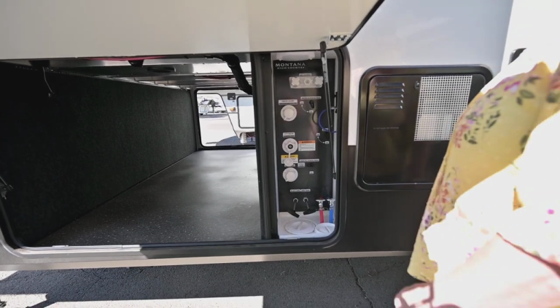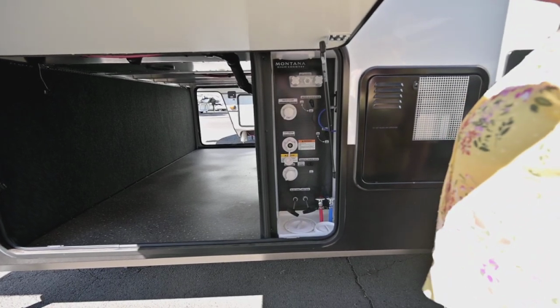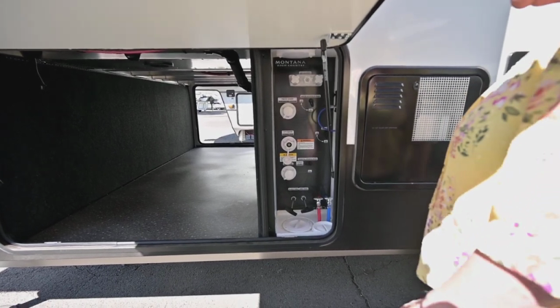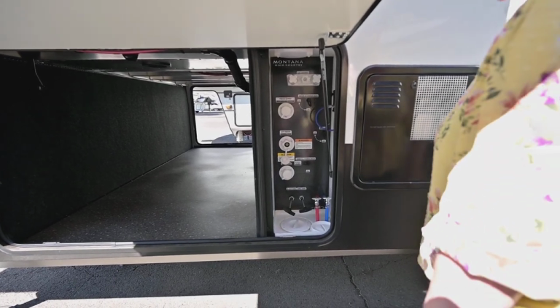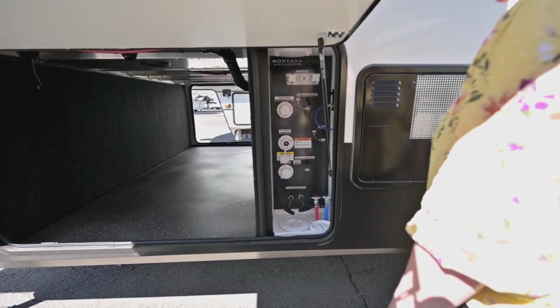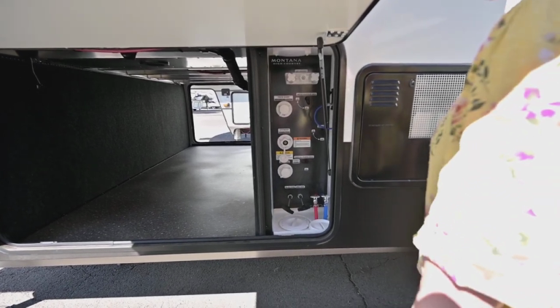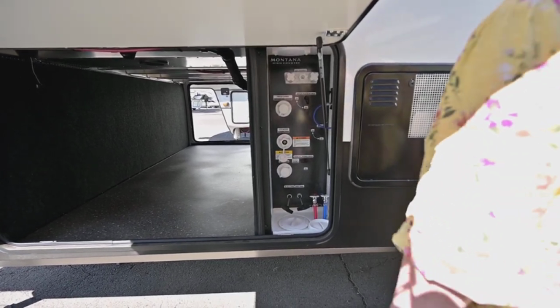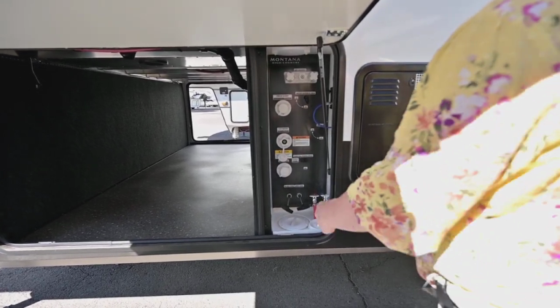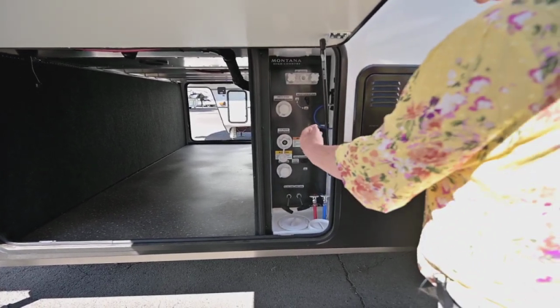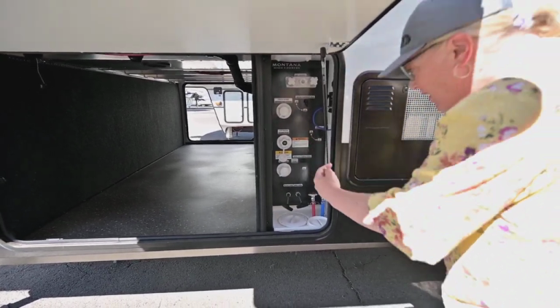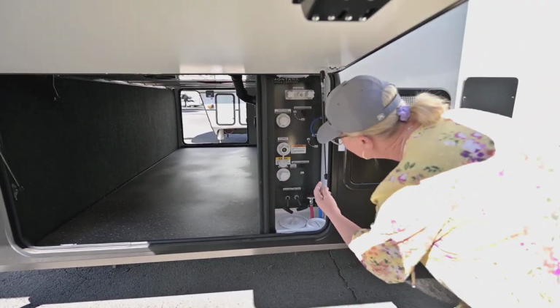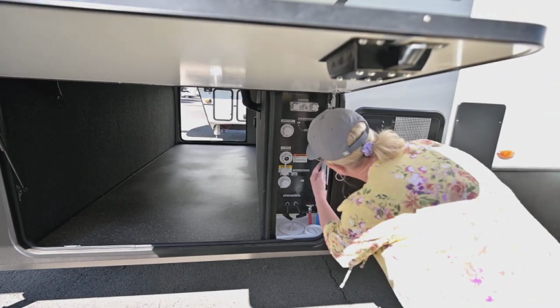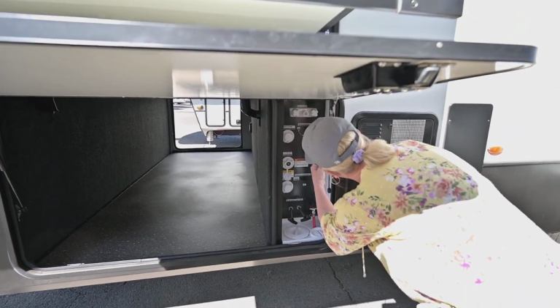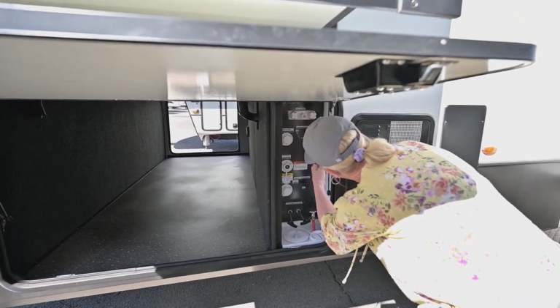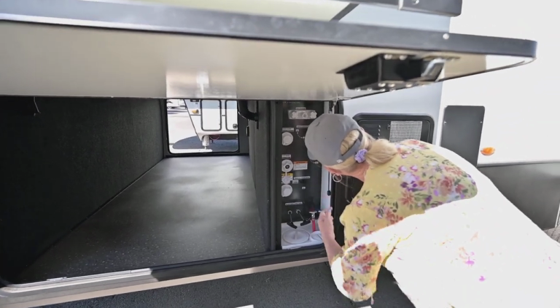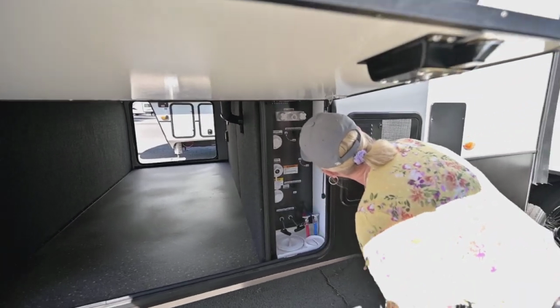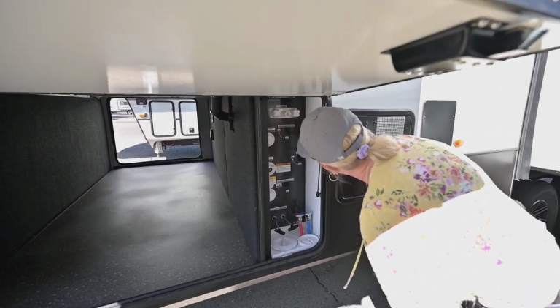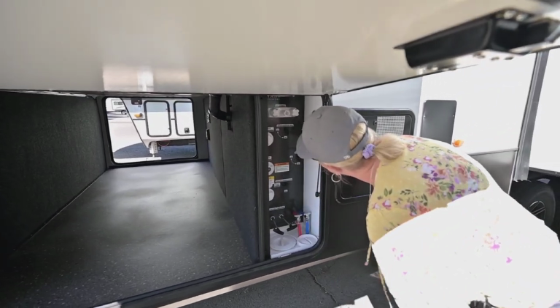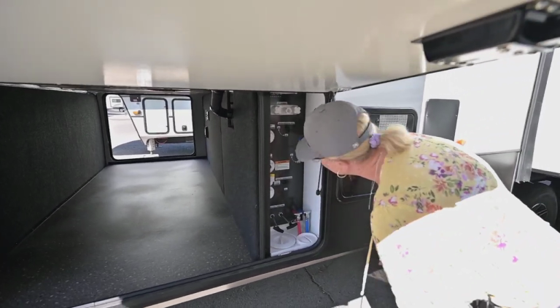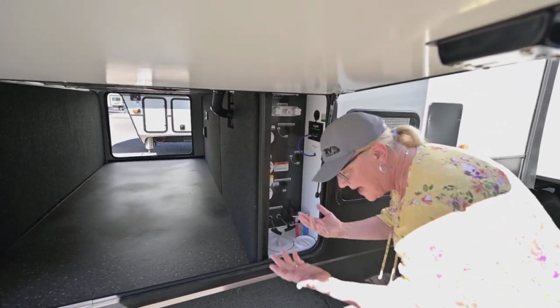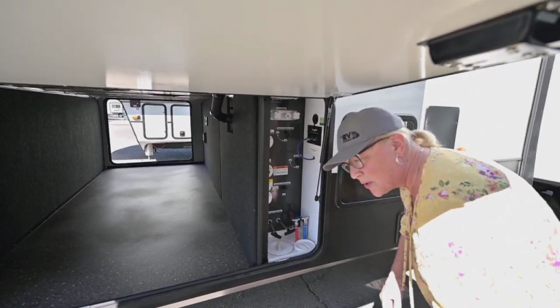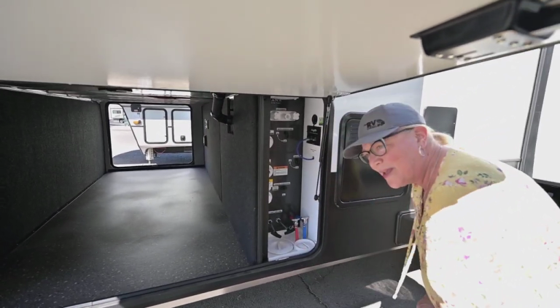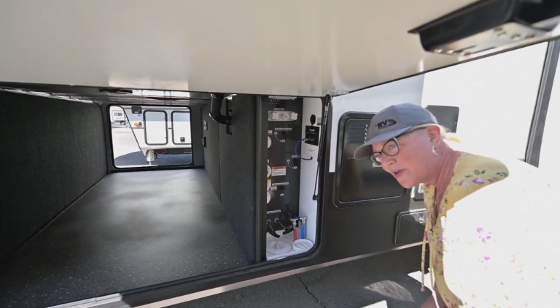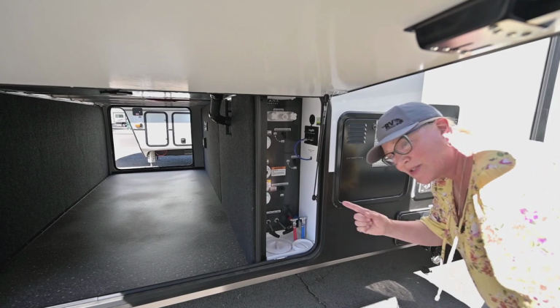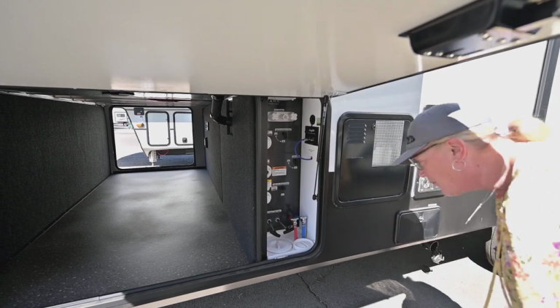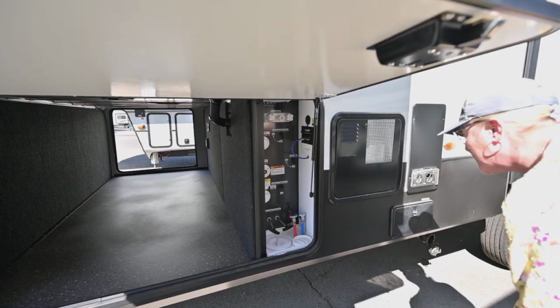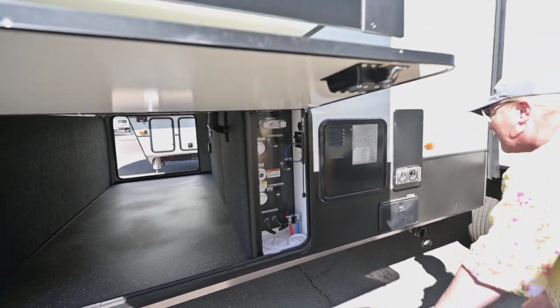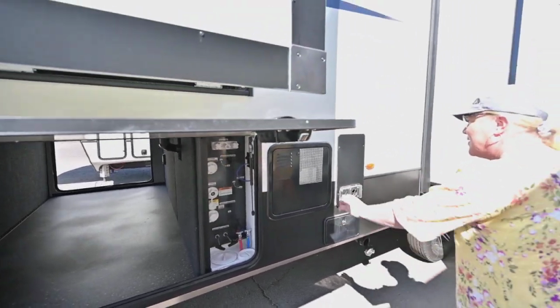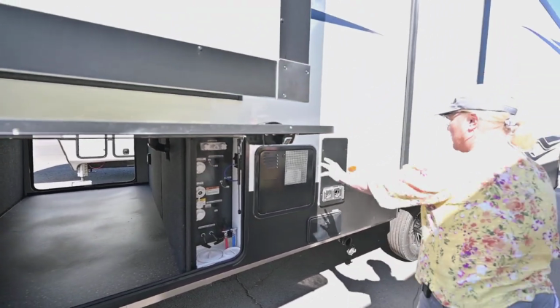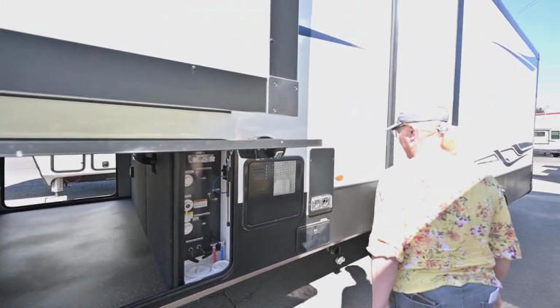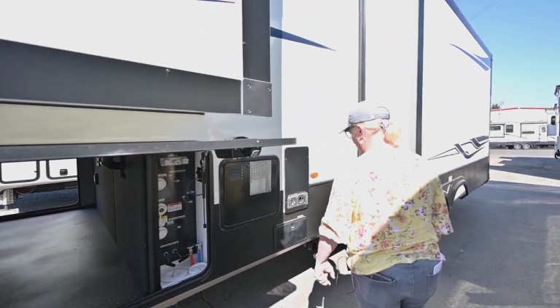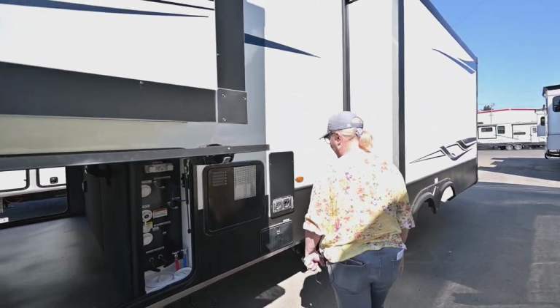Keystone is very innovative about the way they've built these, and you've got your Key TV right here — it's an extra solar bib even though this has solar on board. Your nice big 10-gallon water heater is right there as well.